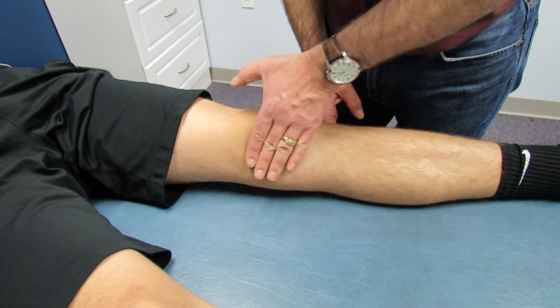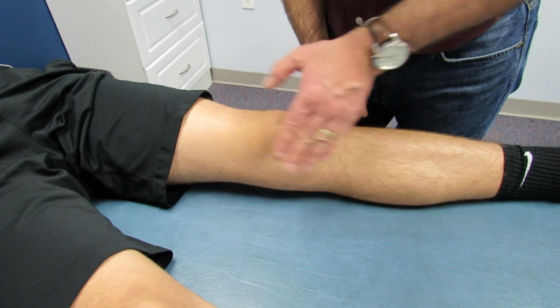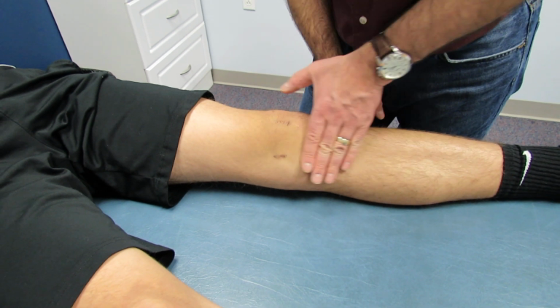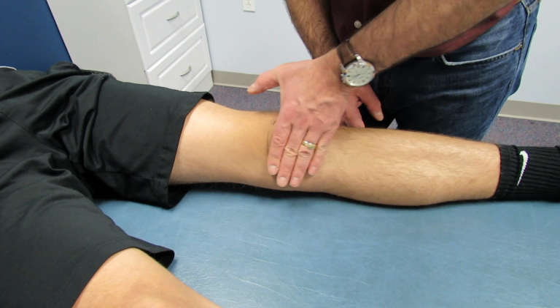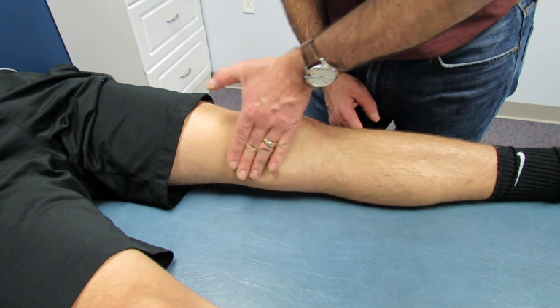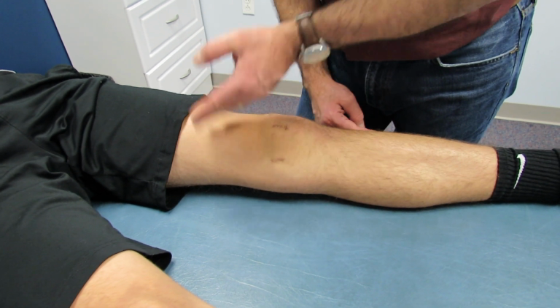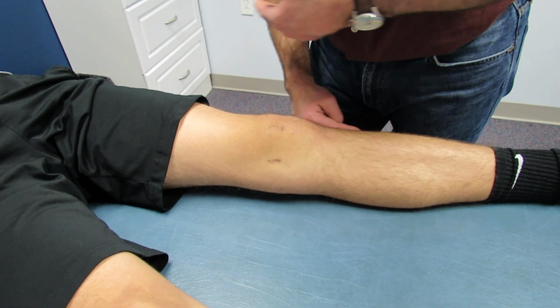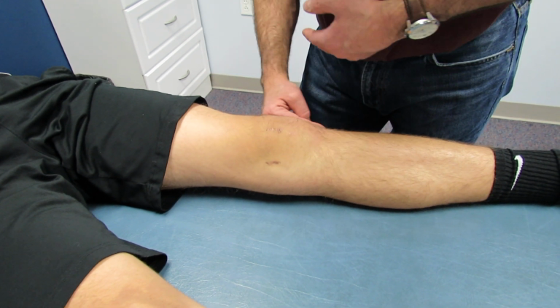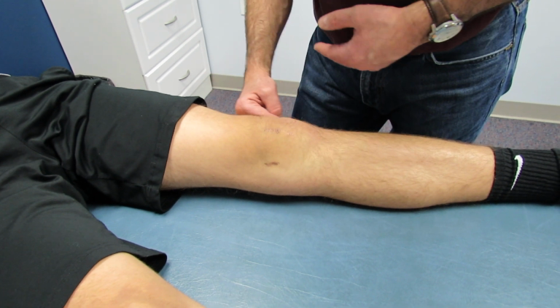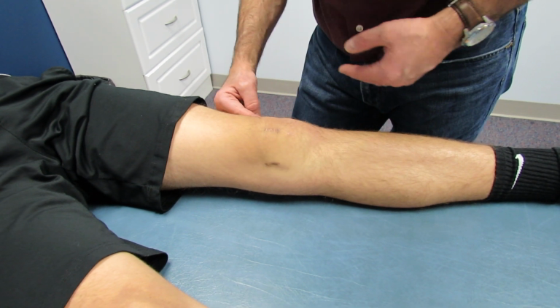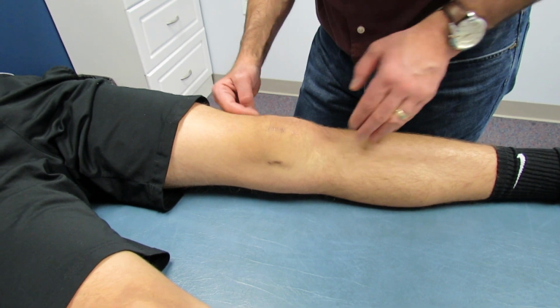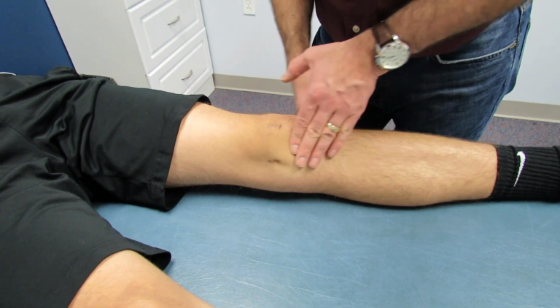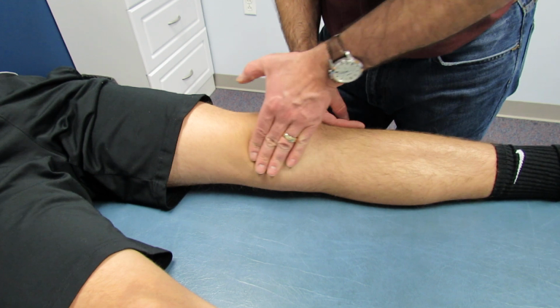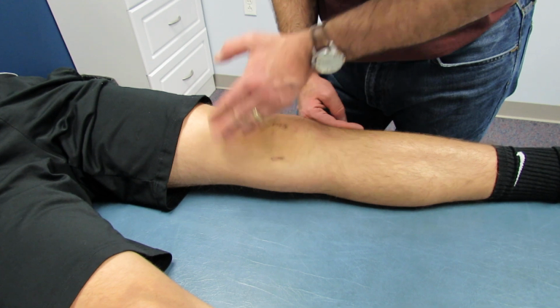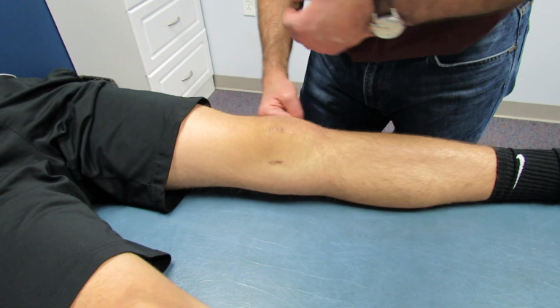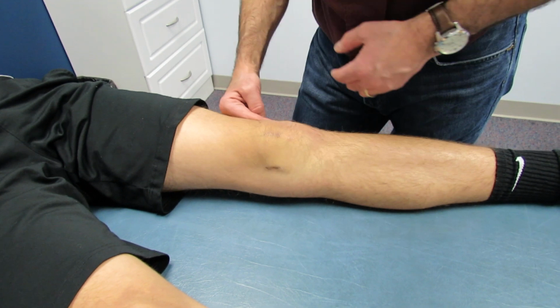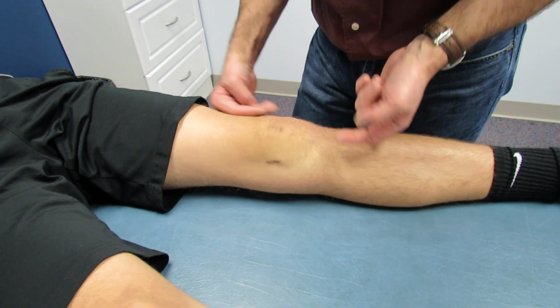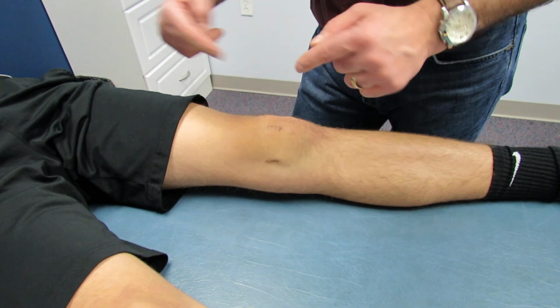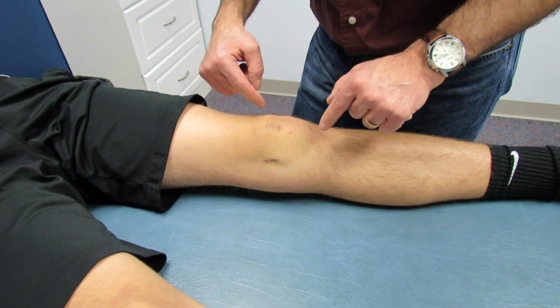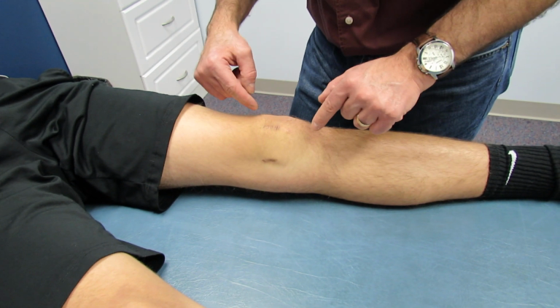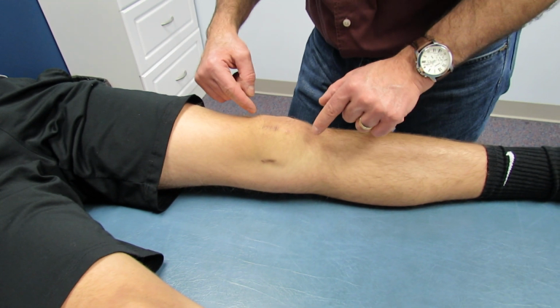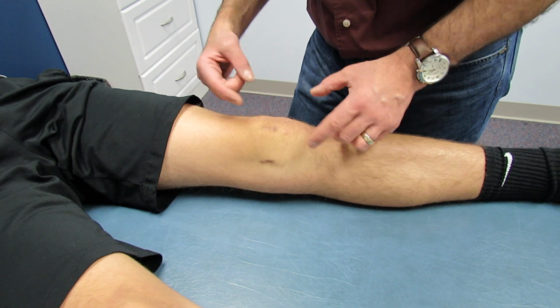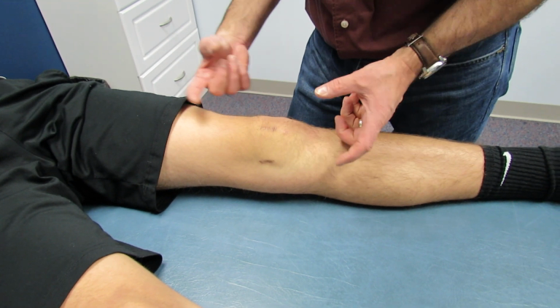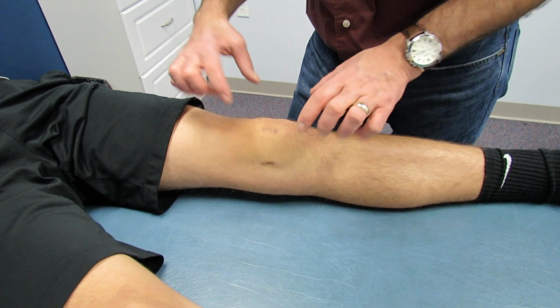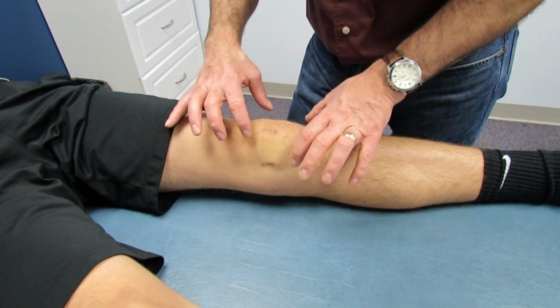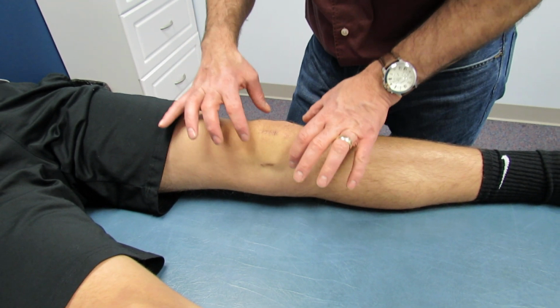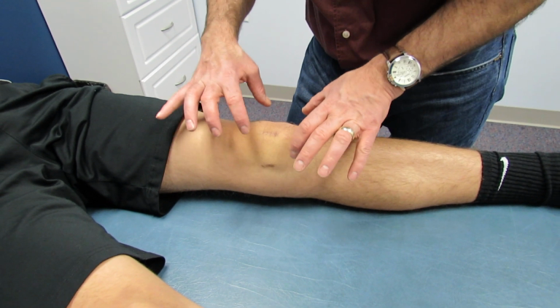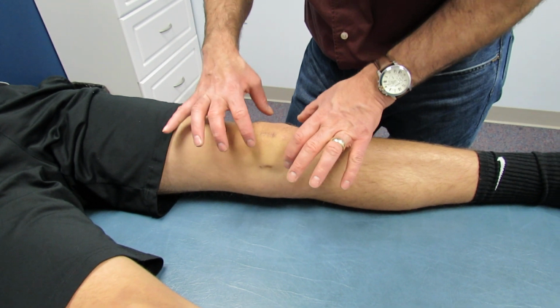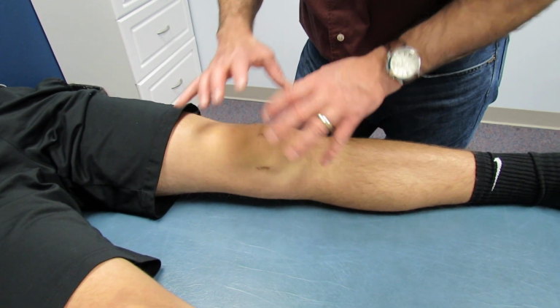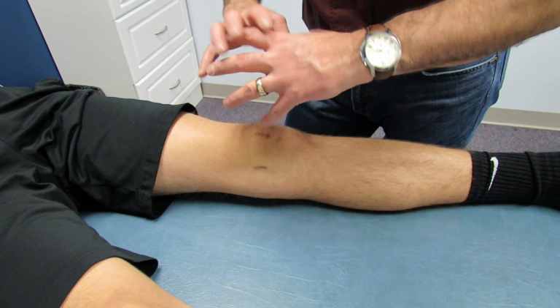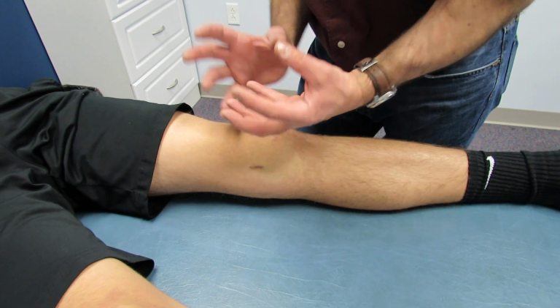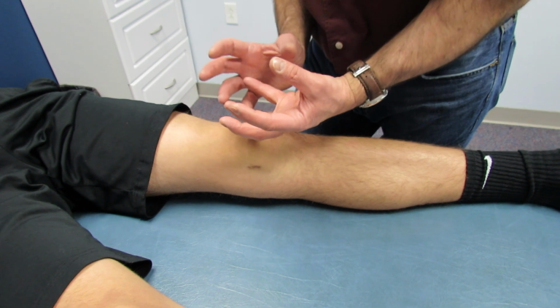When the test is positive — a positive brush test — that means that there is an intra-articular effusion. There is swelling inside the joint capsule.